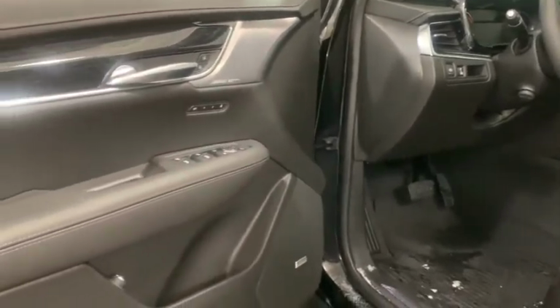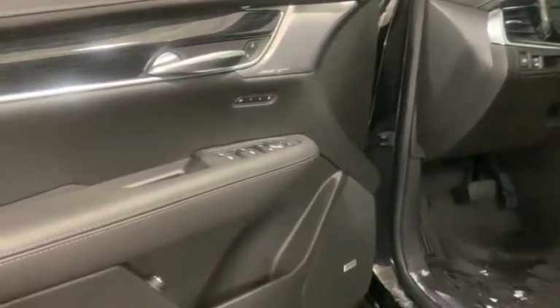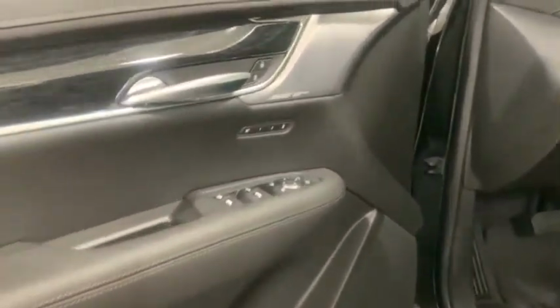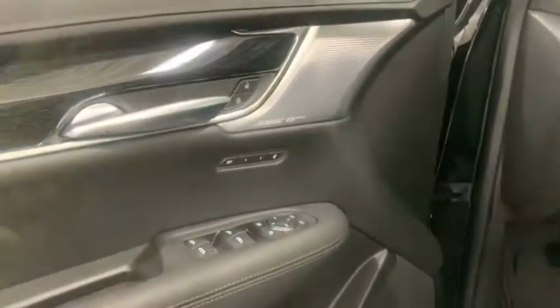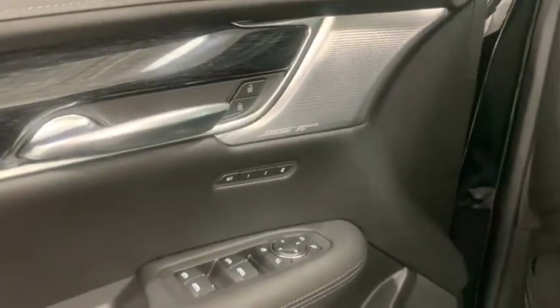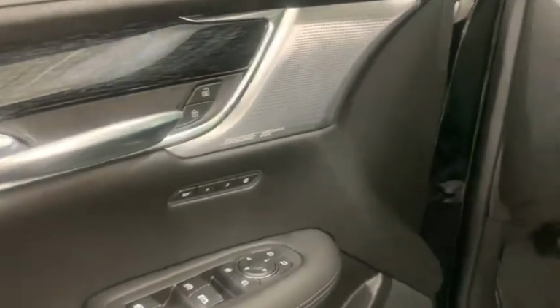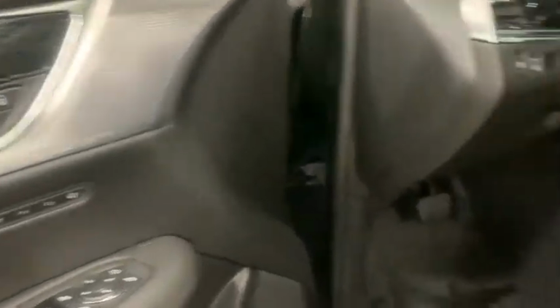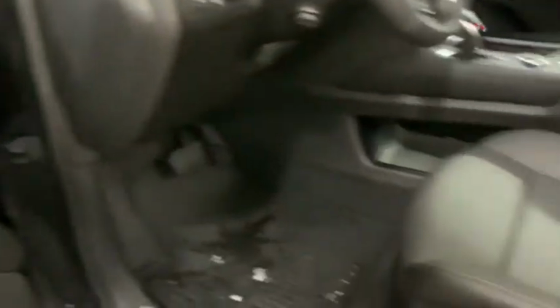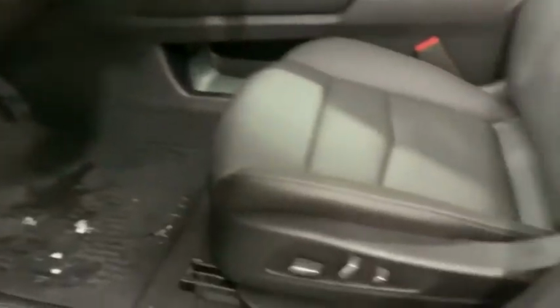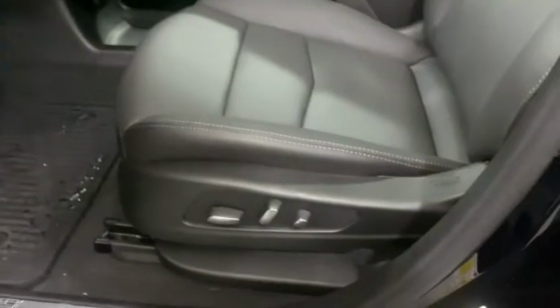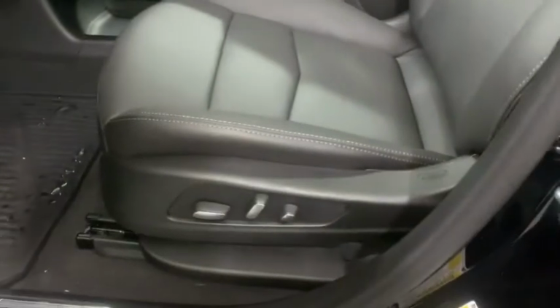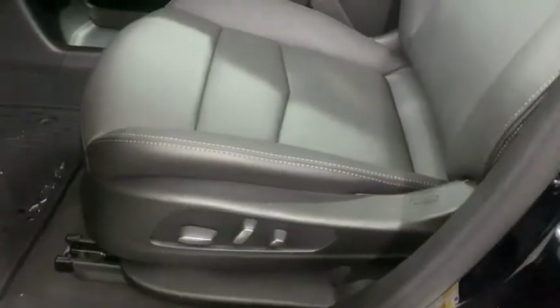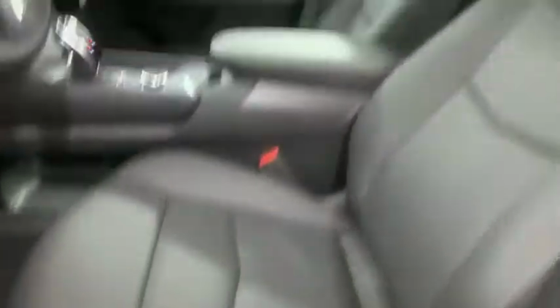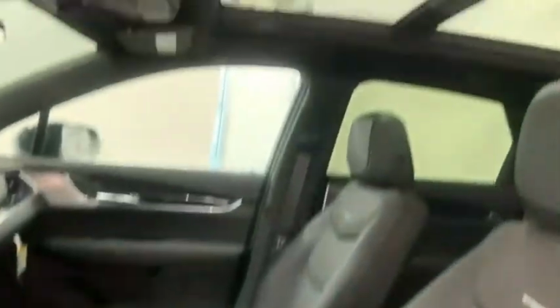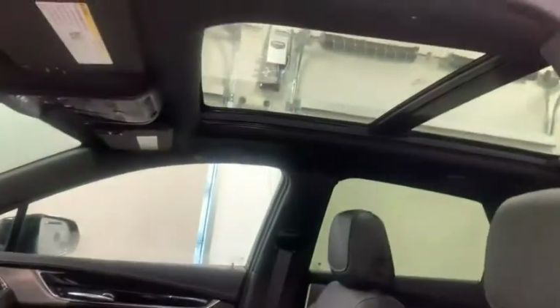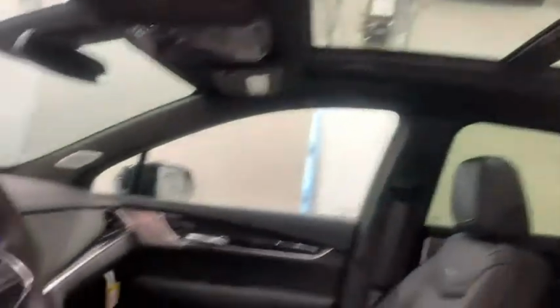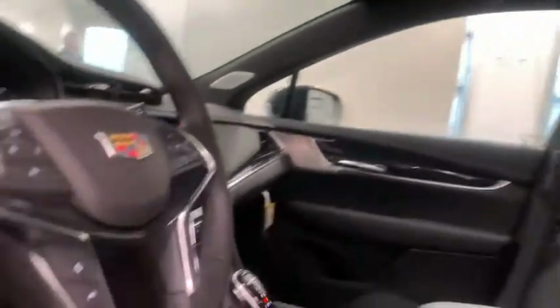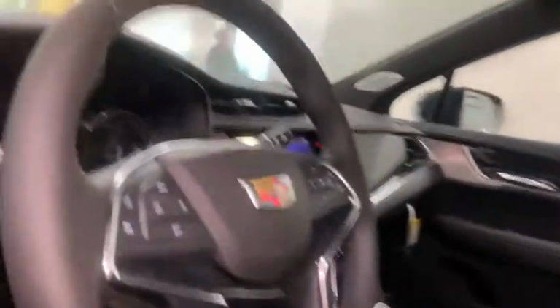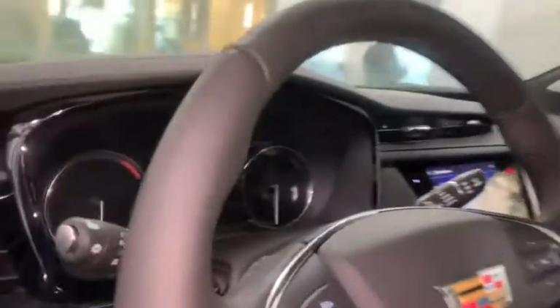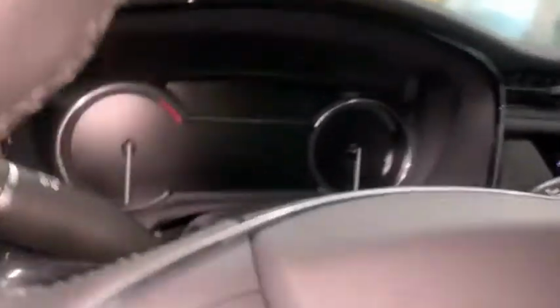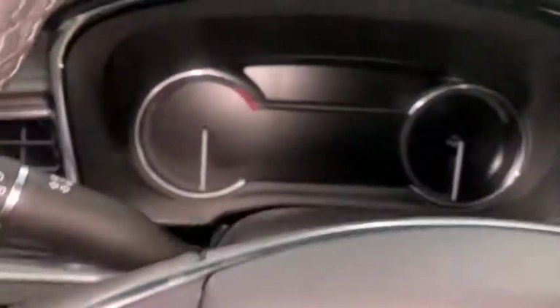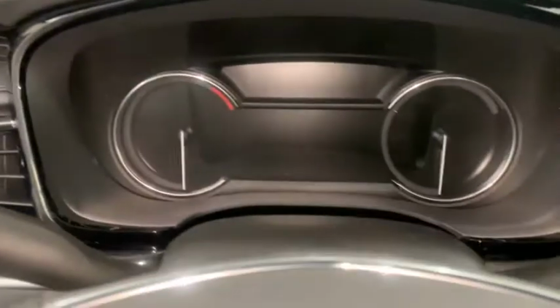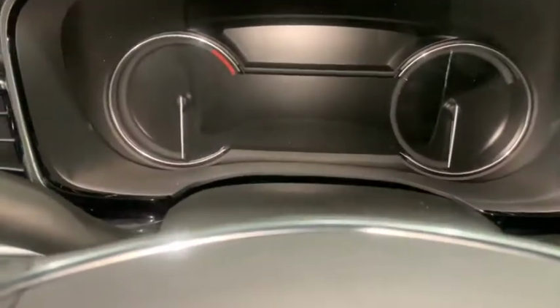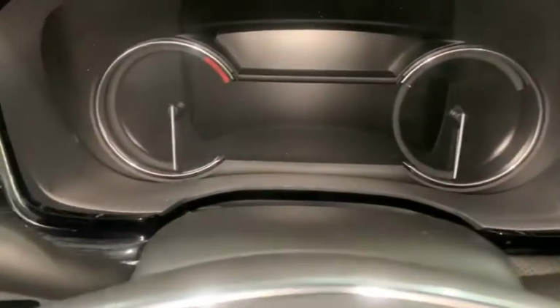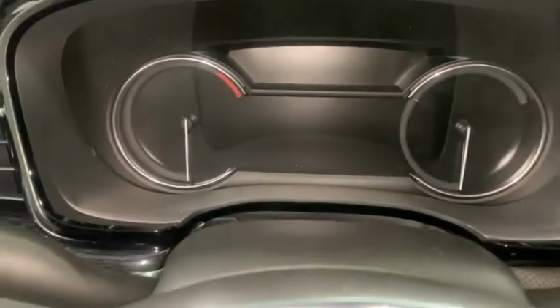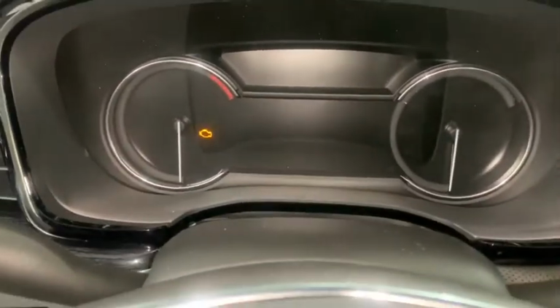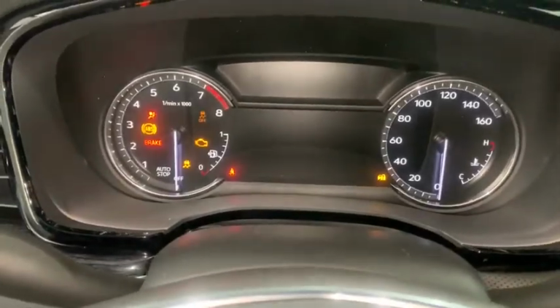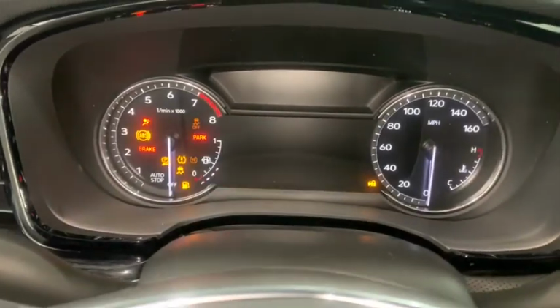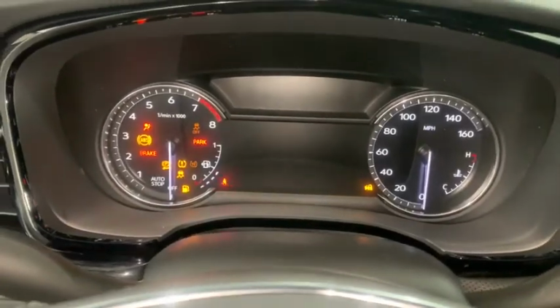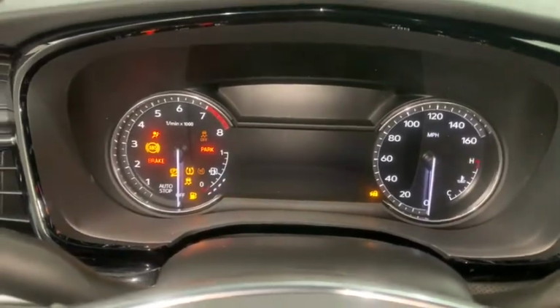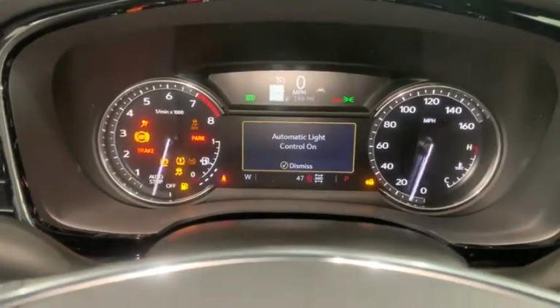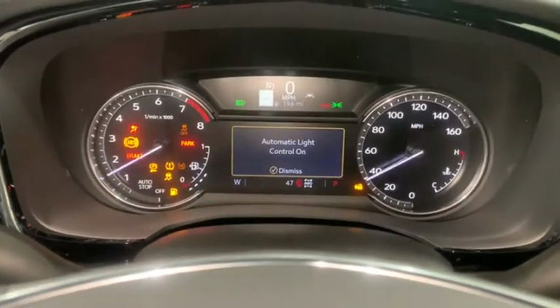Power lift gate, power passenger seat, traction control, air conditioning, dual airbags, leather wrapped steering wheel, power steering, four-wheel disc brakes, four-wheel independent suspension, floor mats.